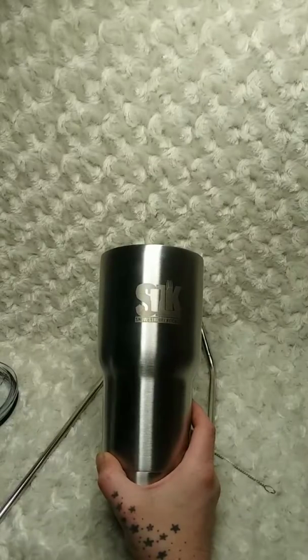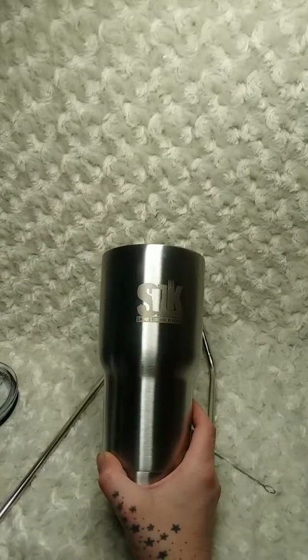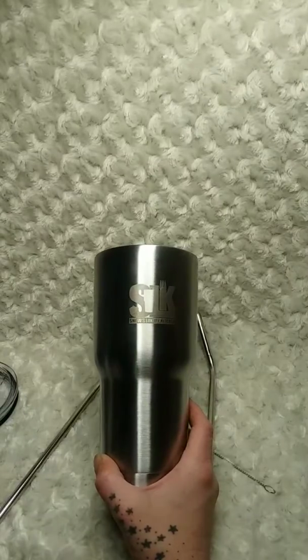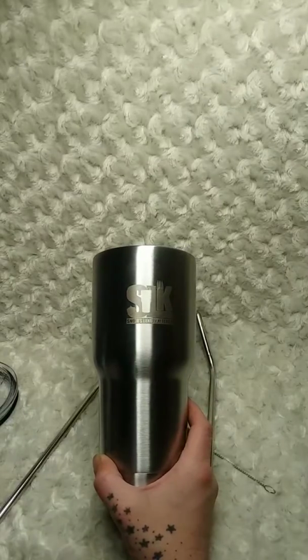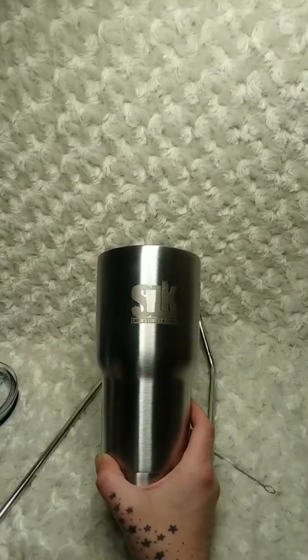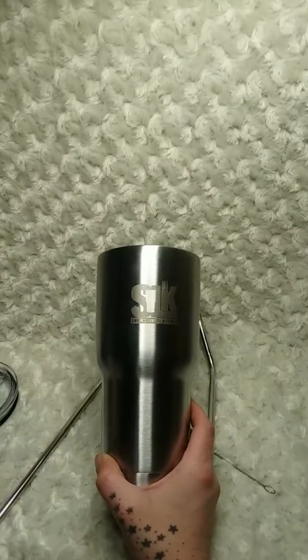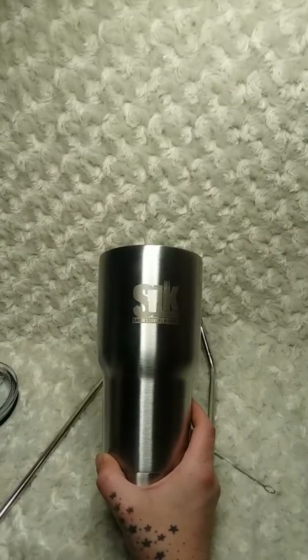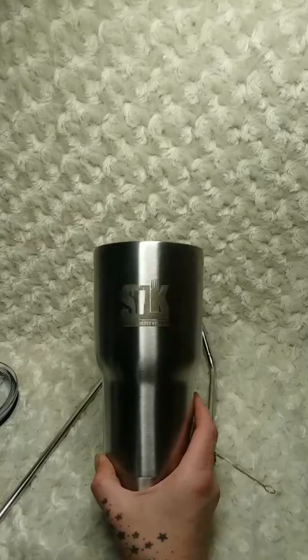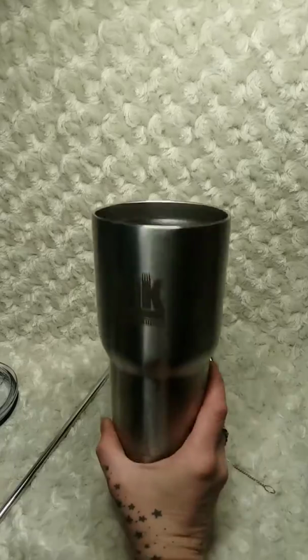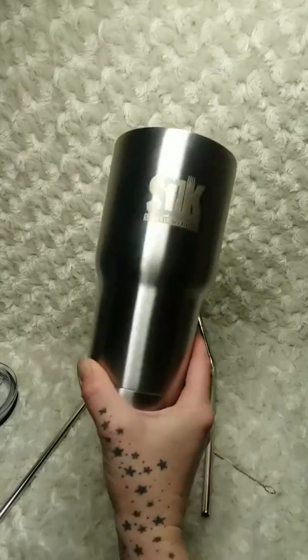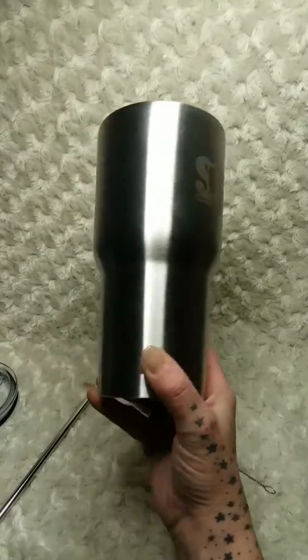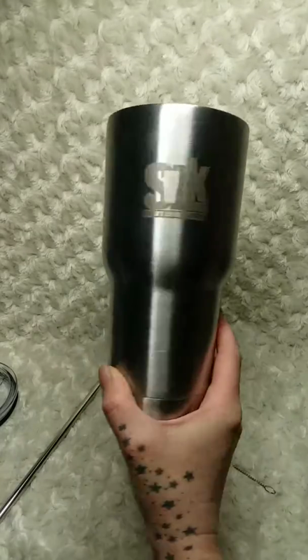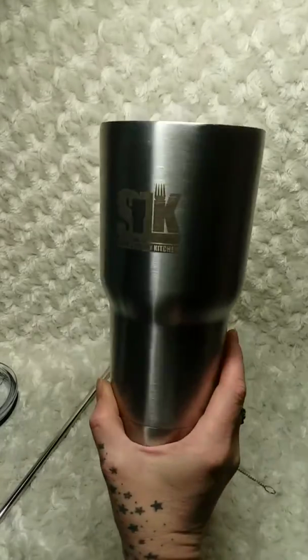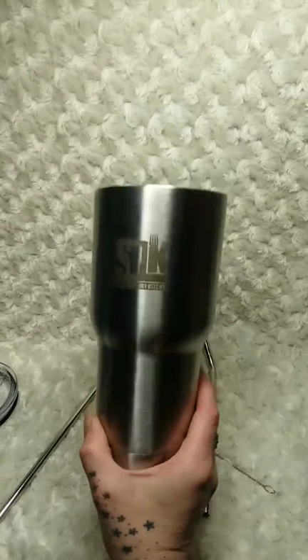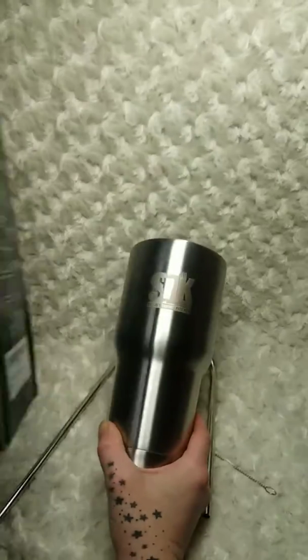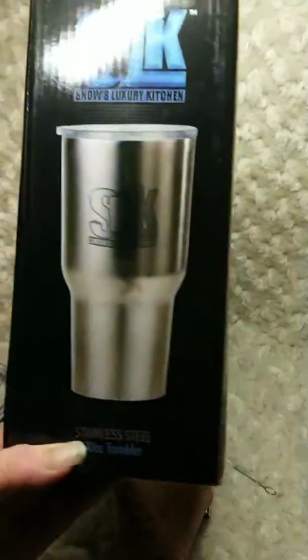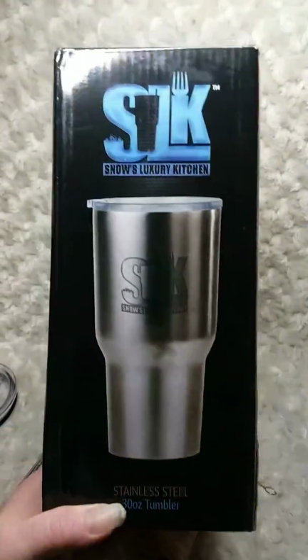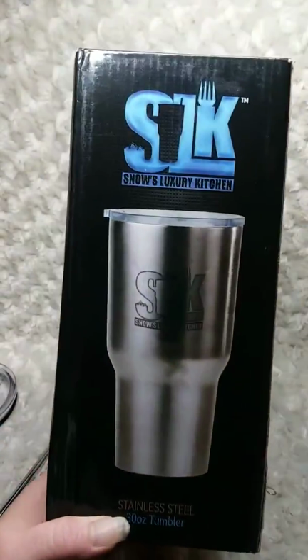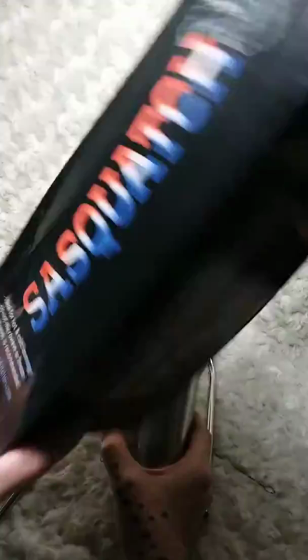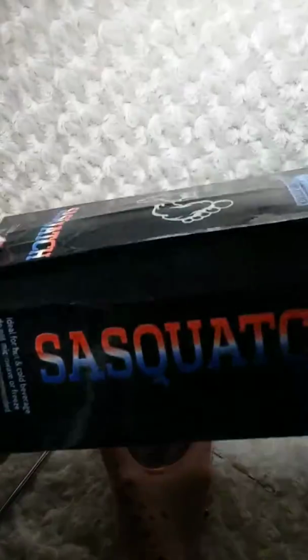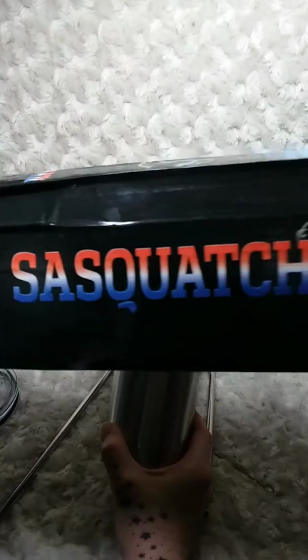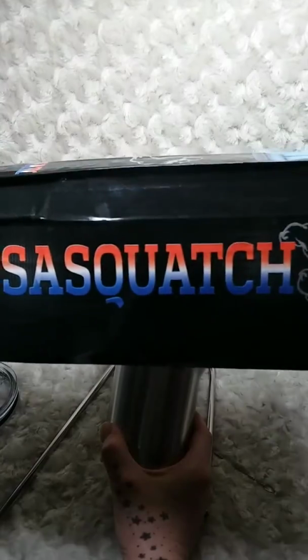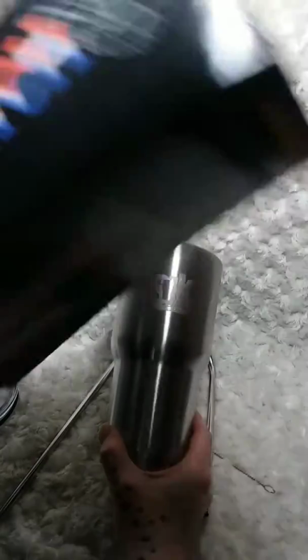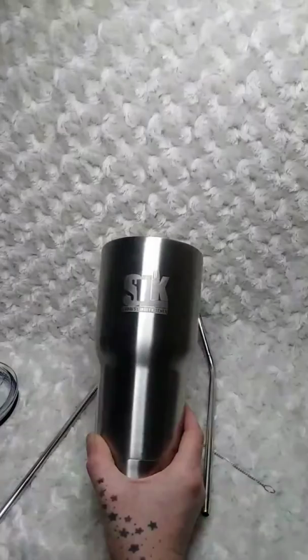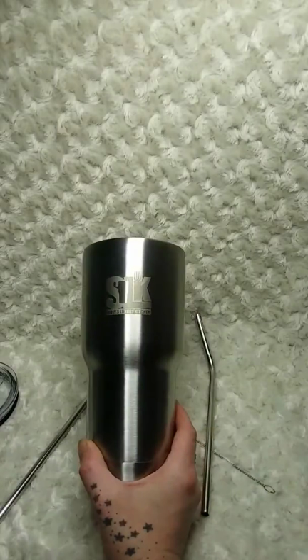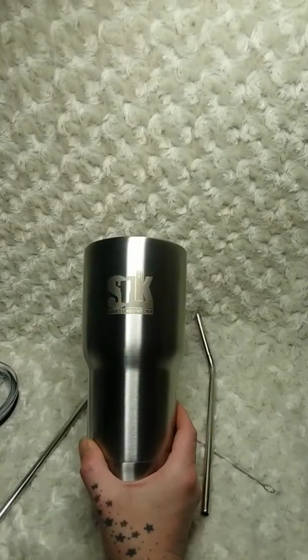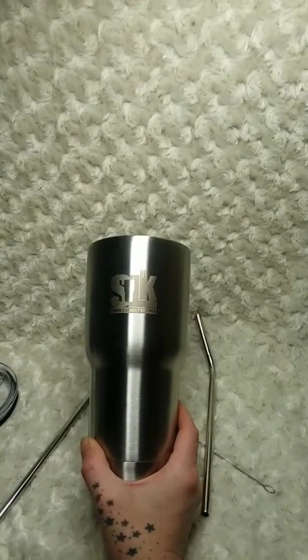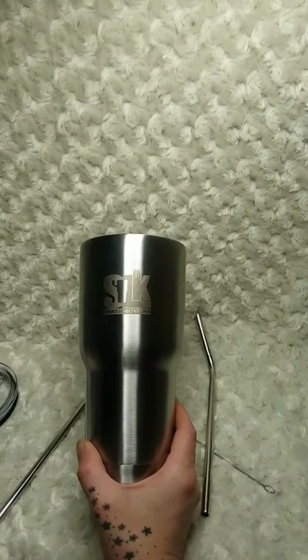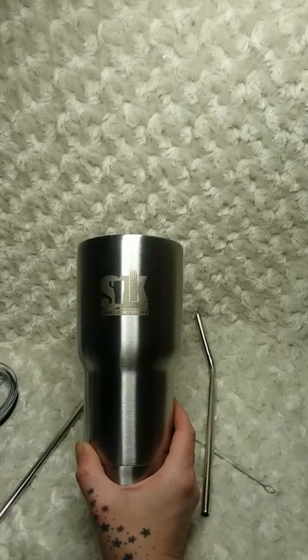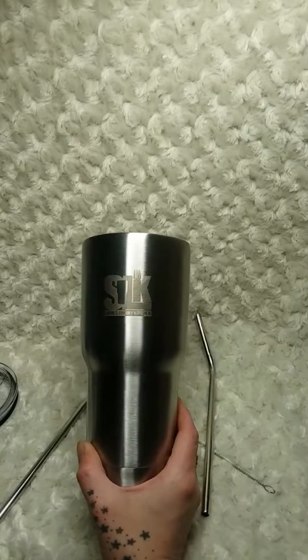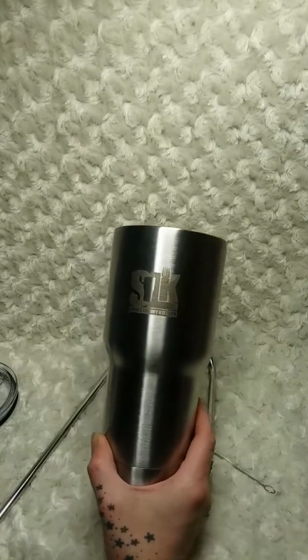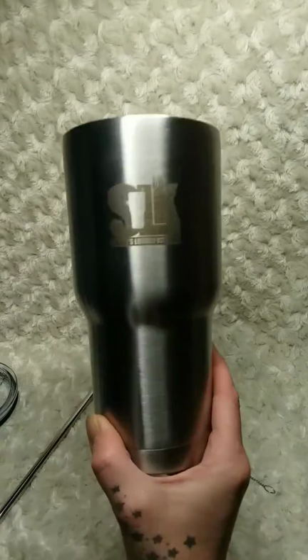Hi guys, I'm Amy from Amy and Aaron's Real Life Reviews. Today I want to share with you the Sasquatch cup — it's from Snow's Luxury Kitchen. It's a 30 ounce stainless steel tumbler.